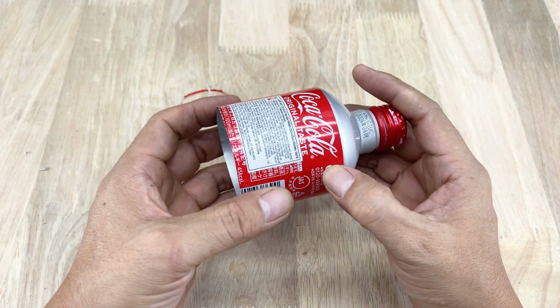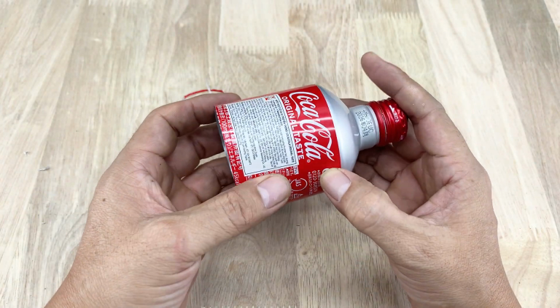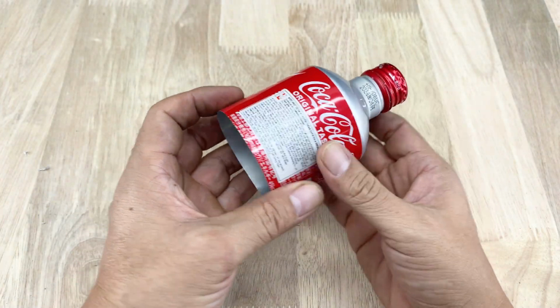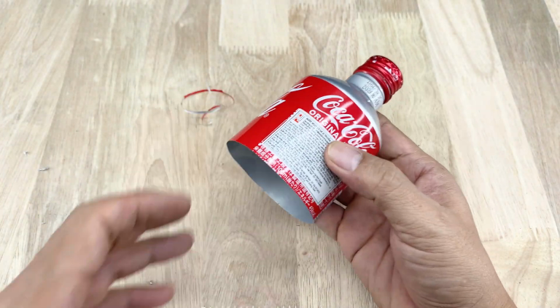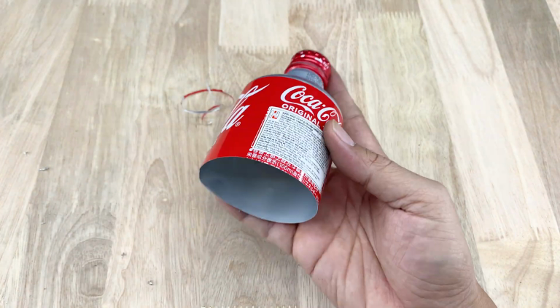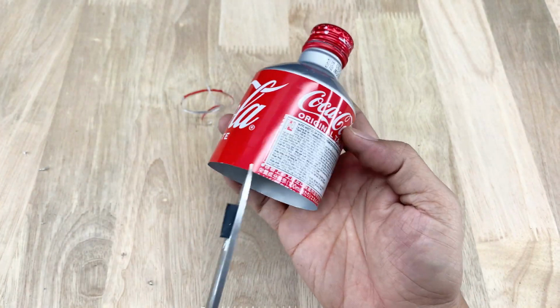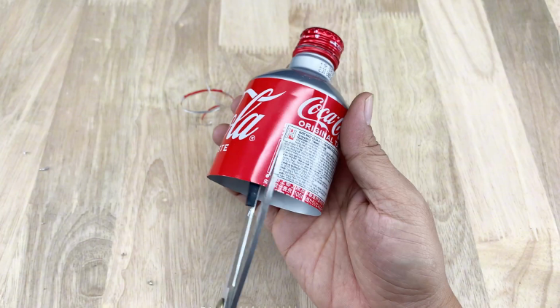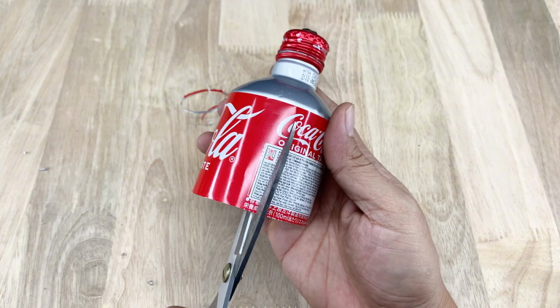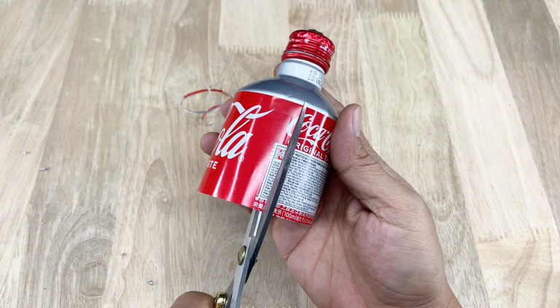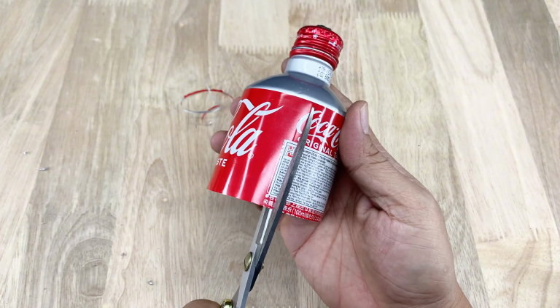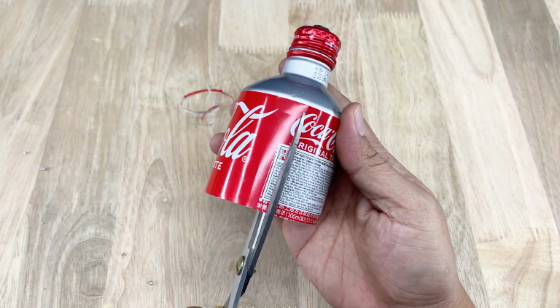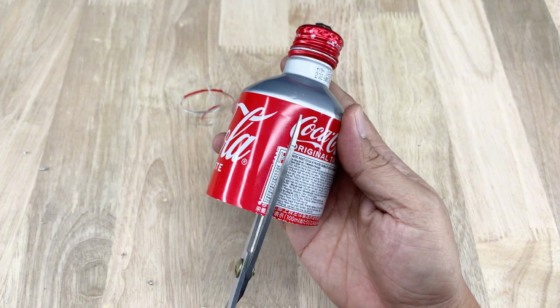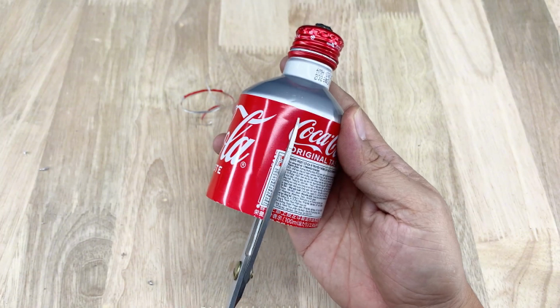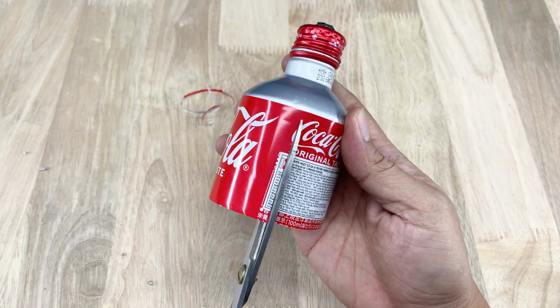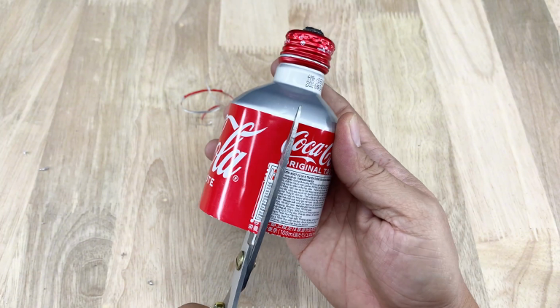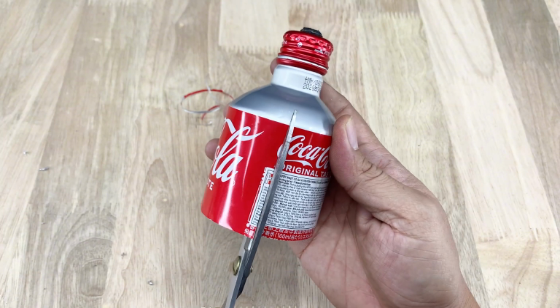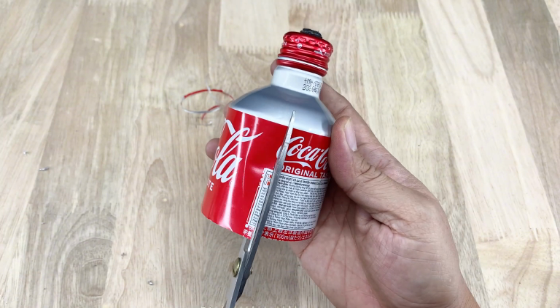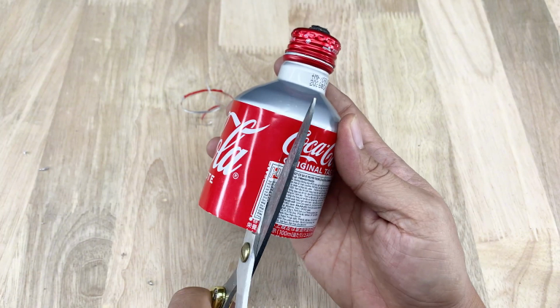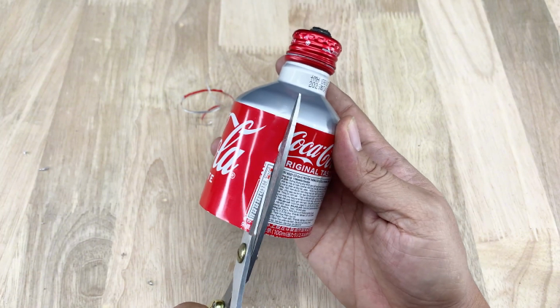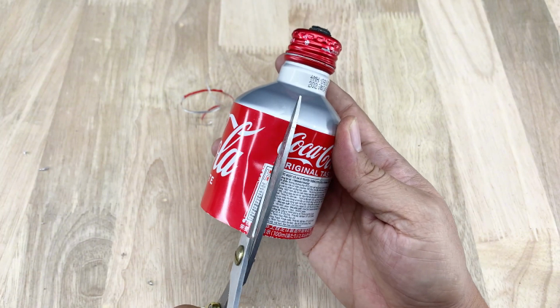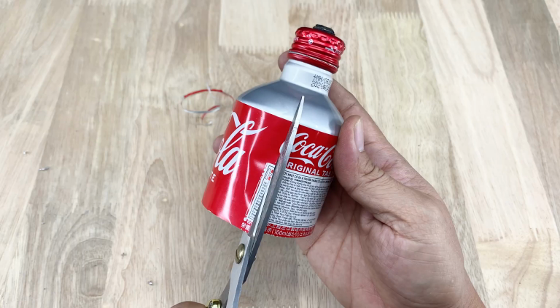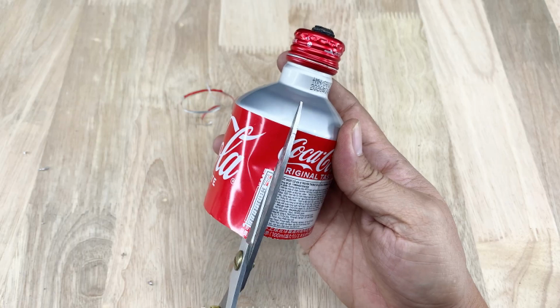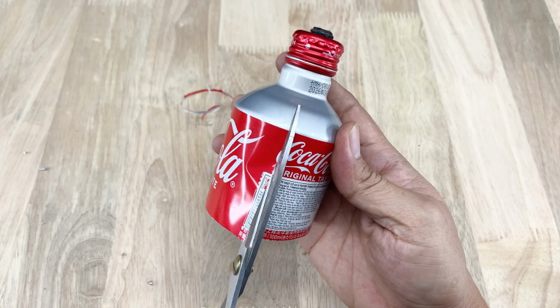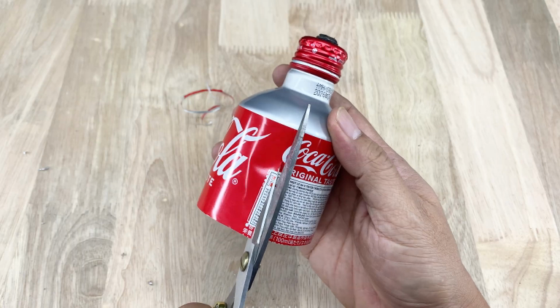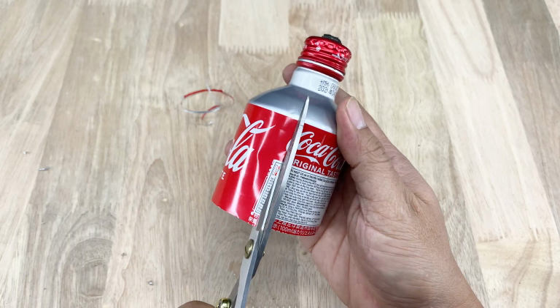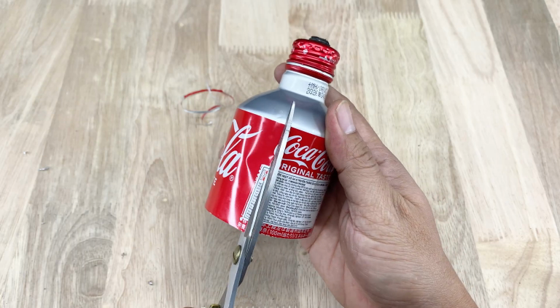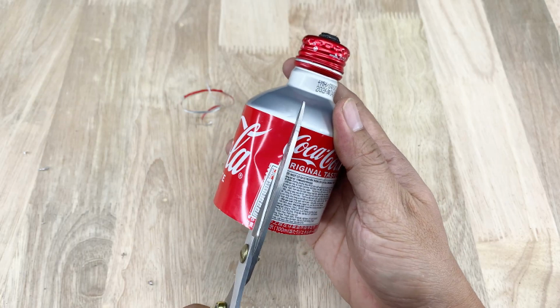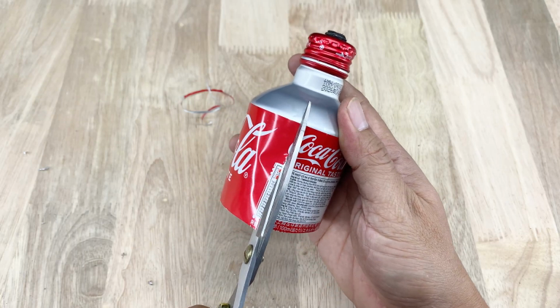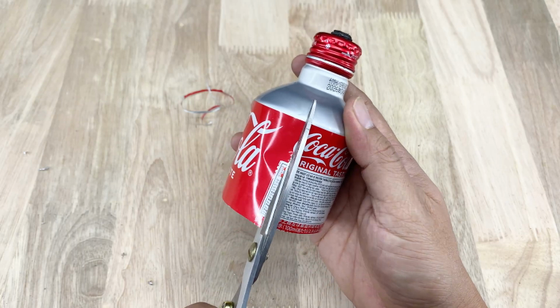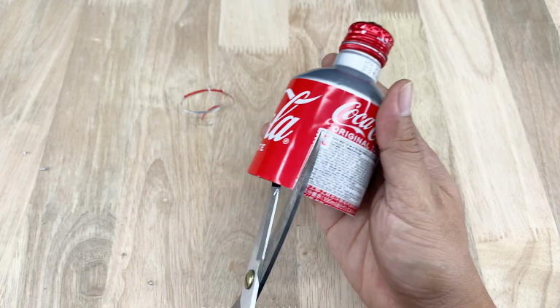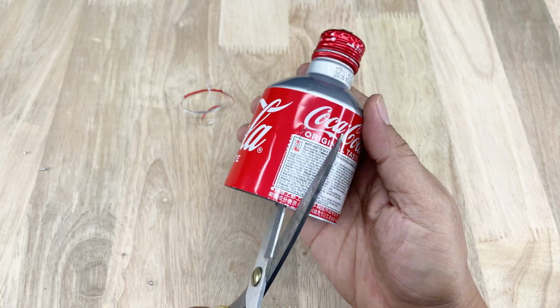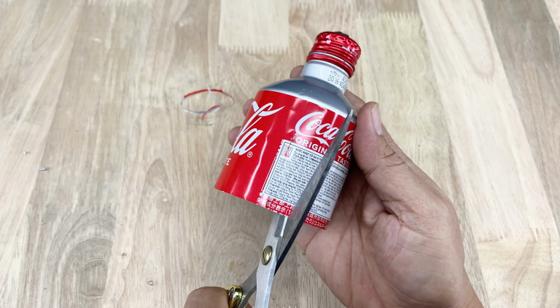To make the most of it, I use scissors to trim the bottle's body into several thin fins. Once spread out, these fins act like small signal catchers, improving the antenna's reach.